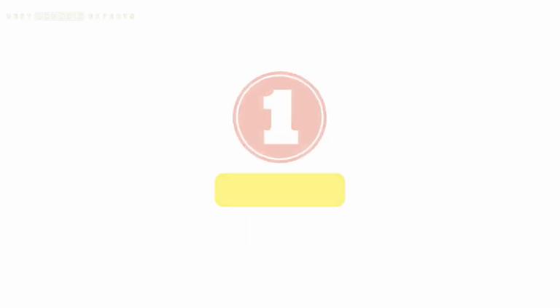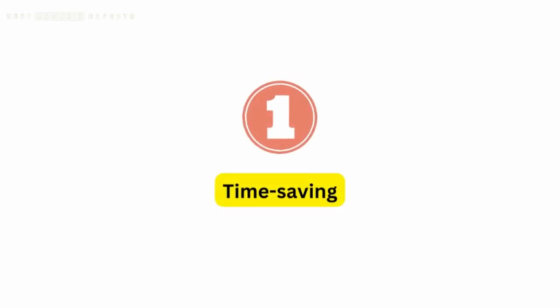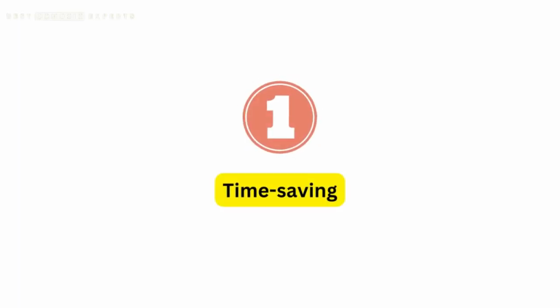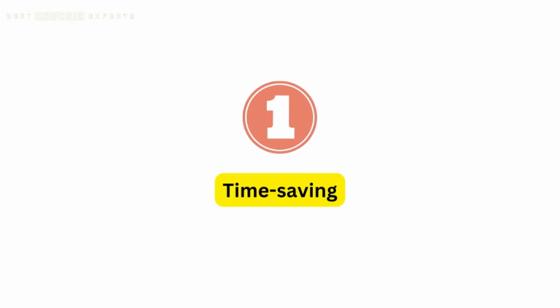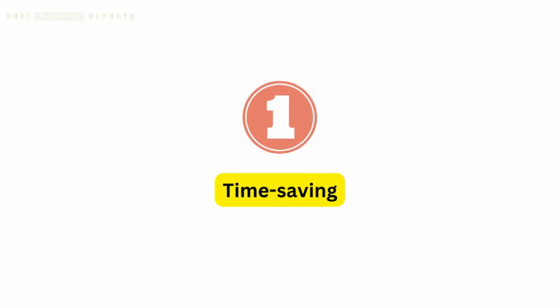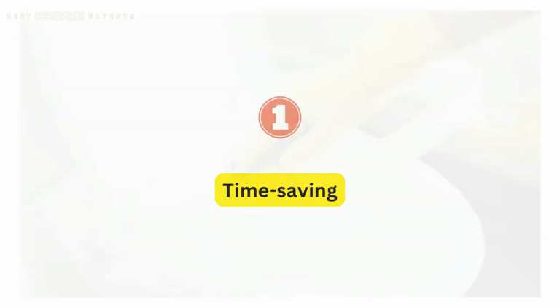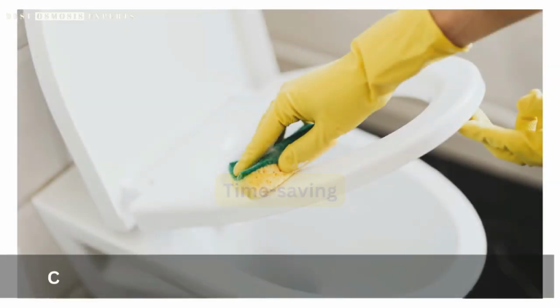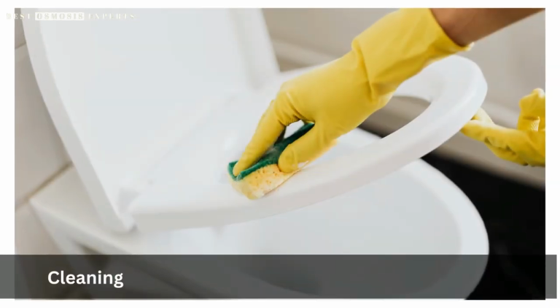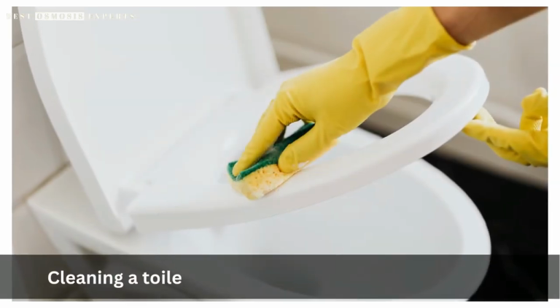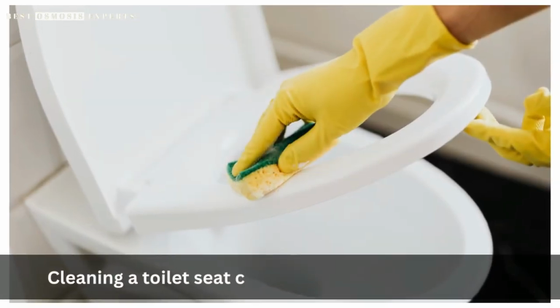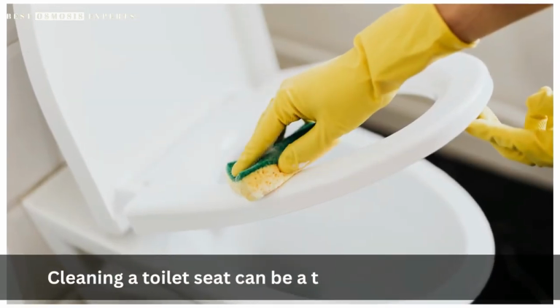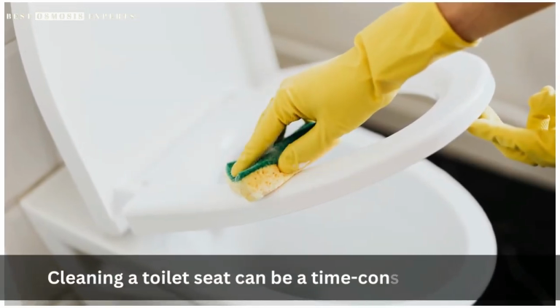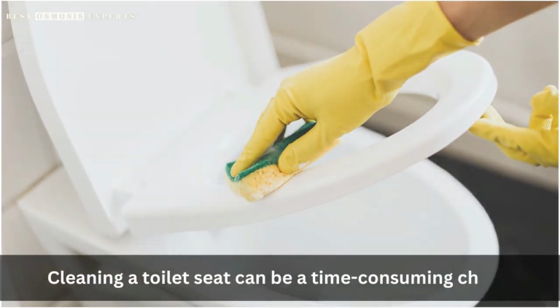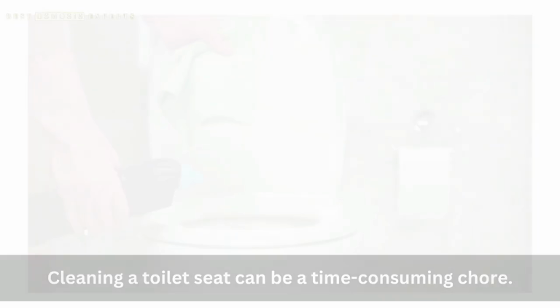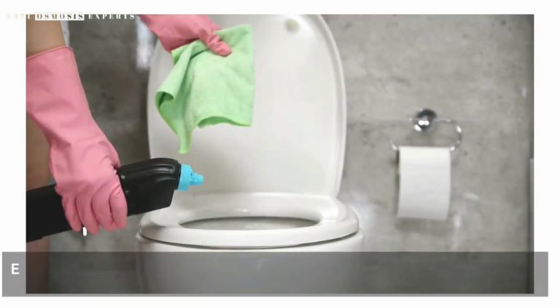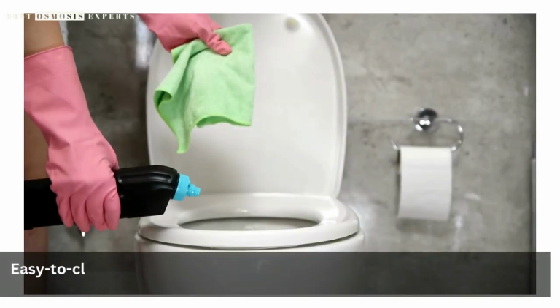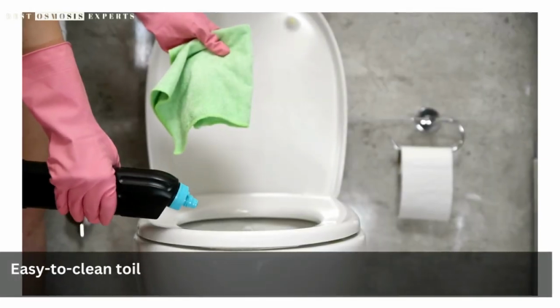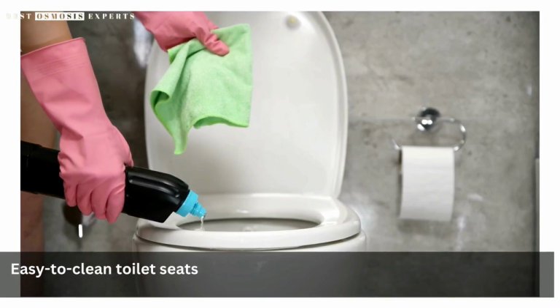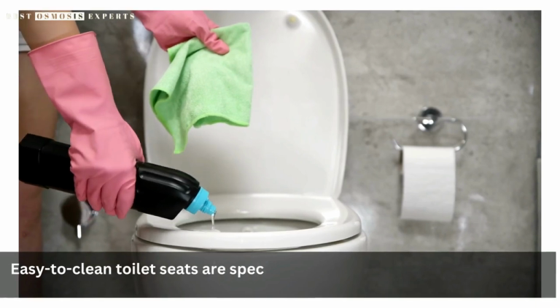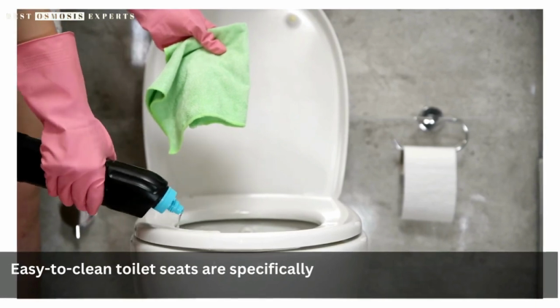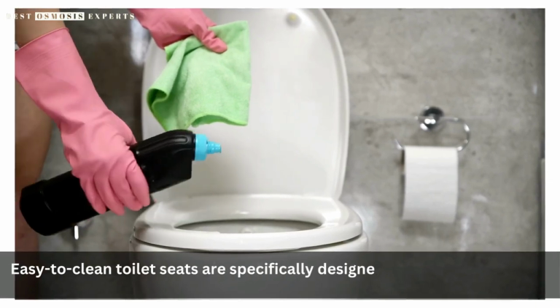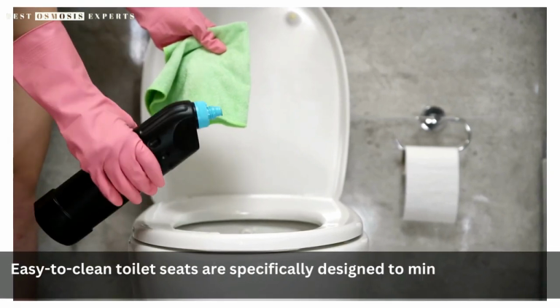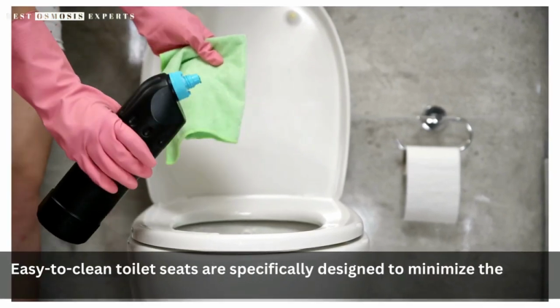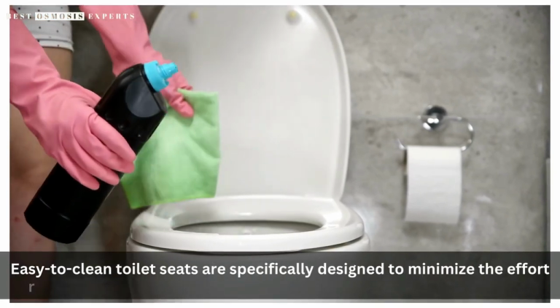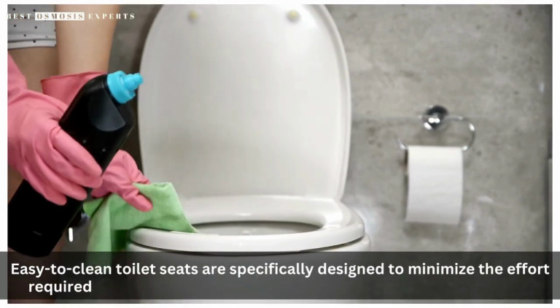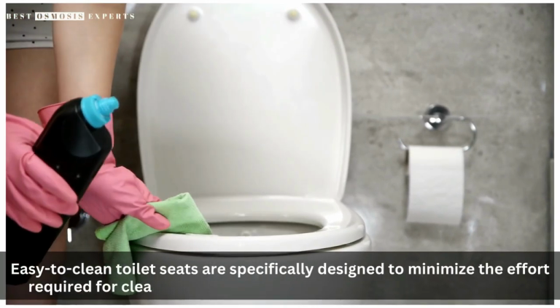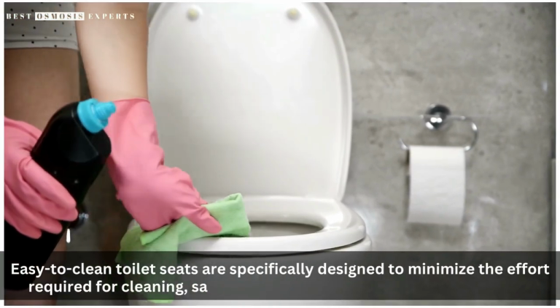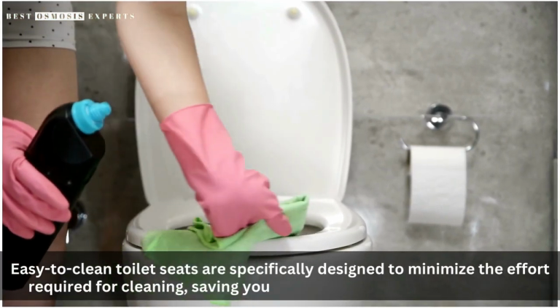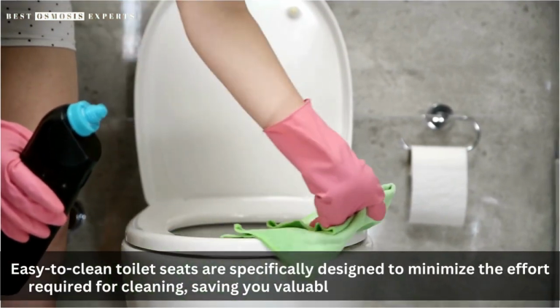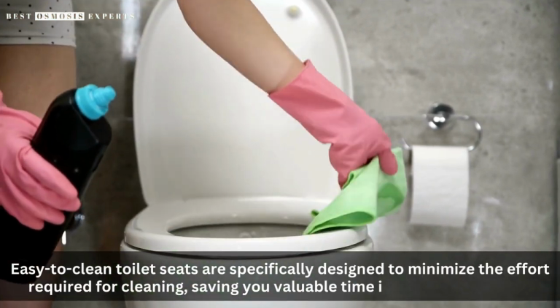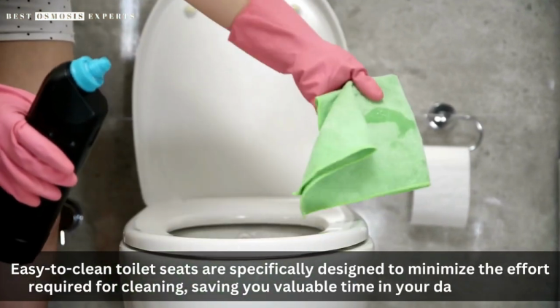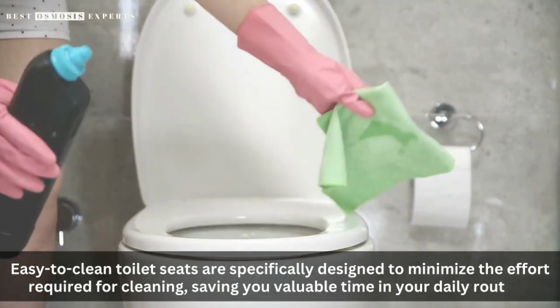1. Time-saving. Cleaning a toilet seat can be a time-consuming chore. Easy-to-clean toilet seats are specifically designed to minimize the effort required for cleaning, saving you valuable time in your daily routine.